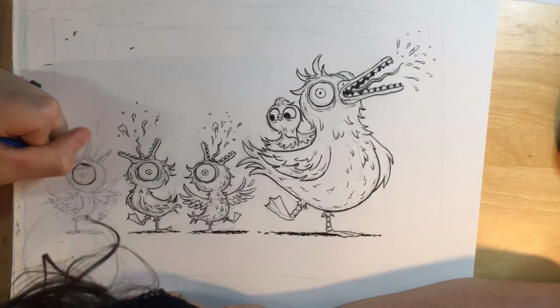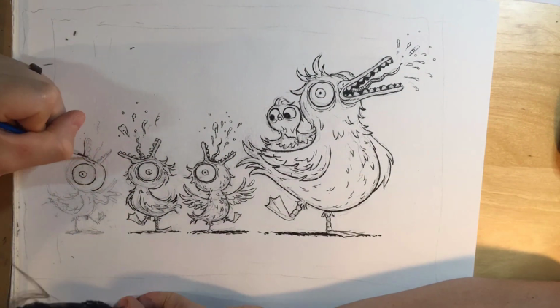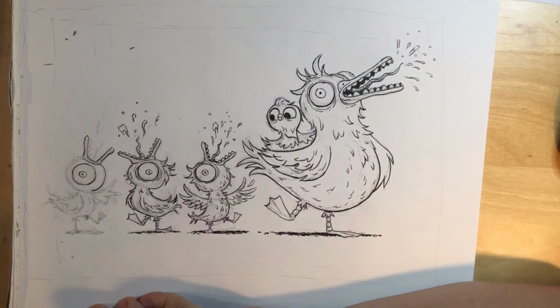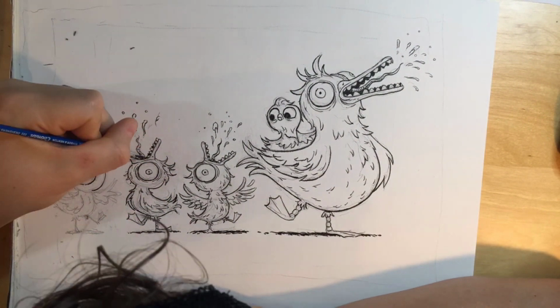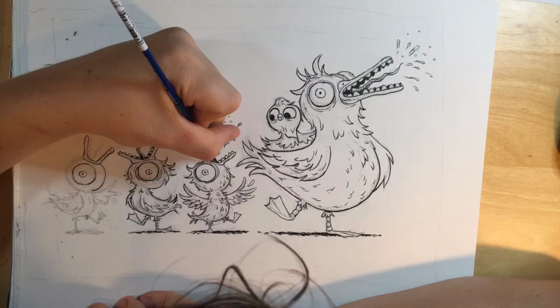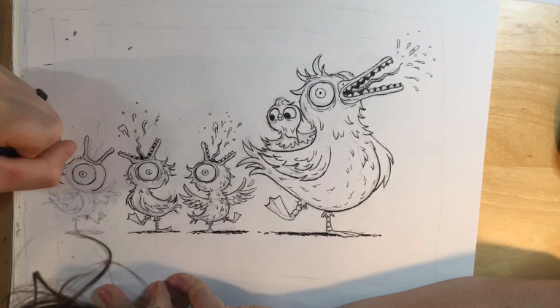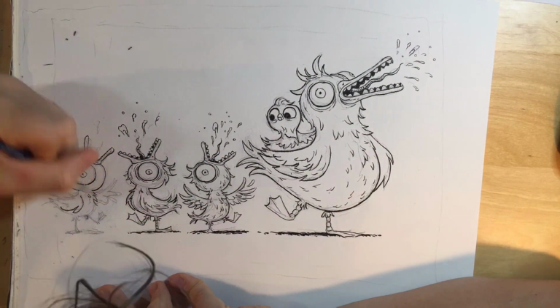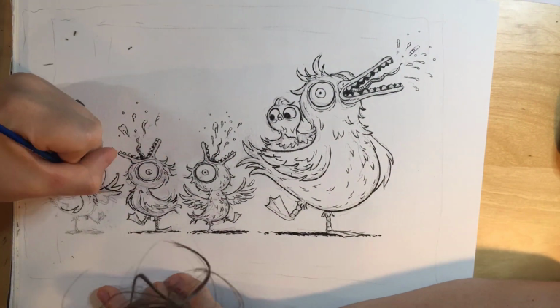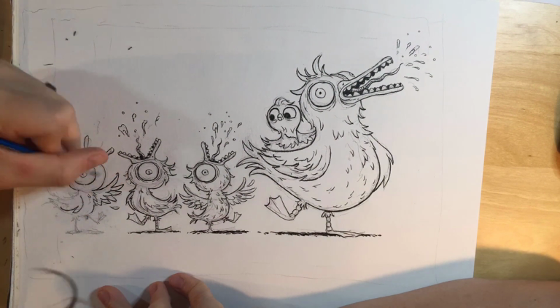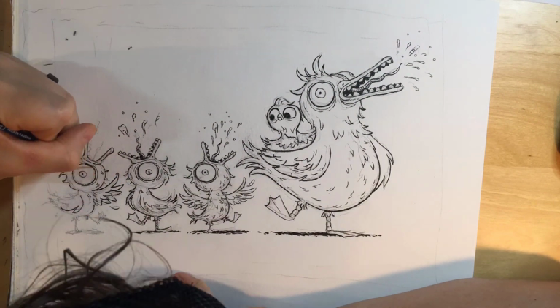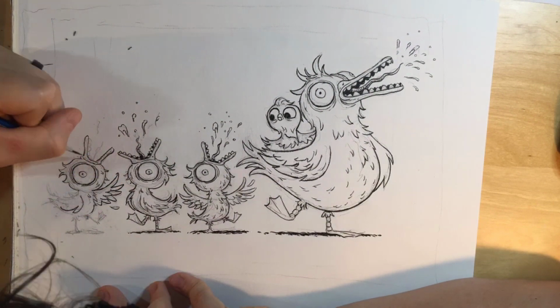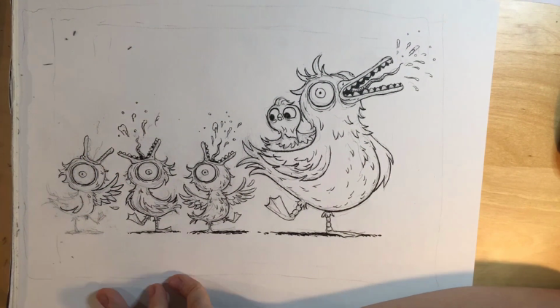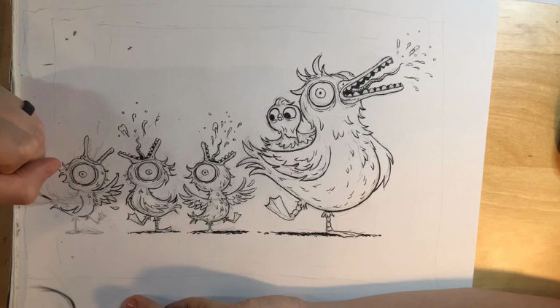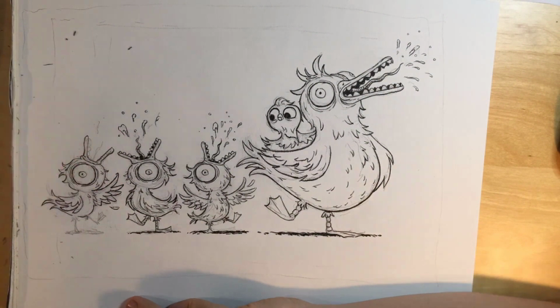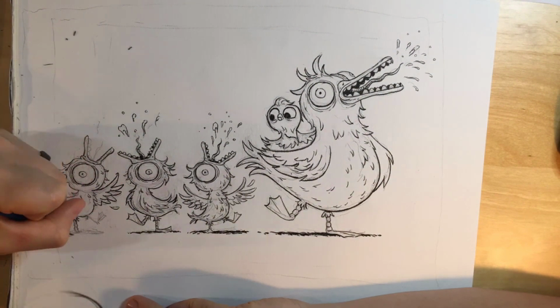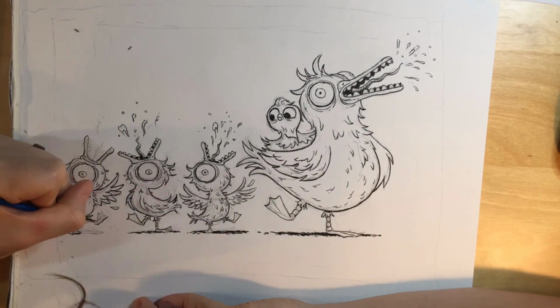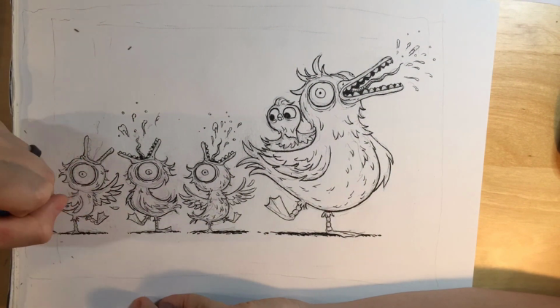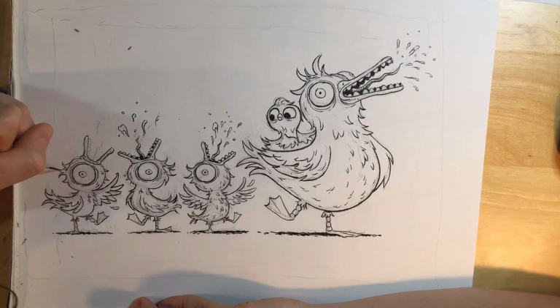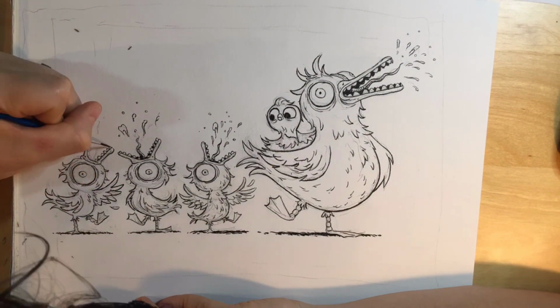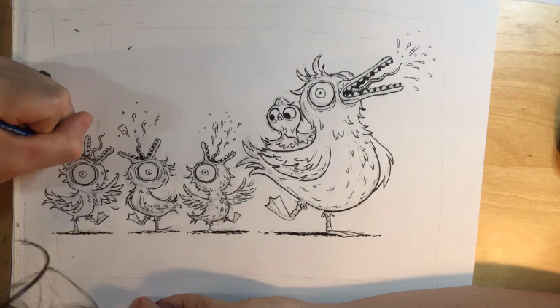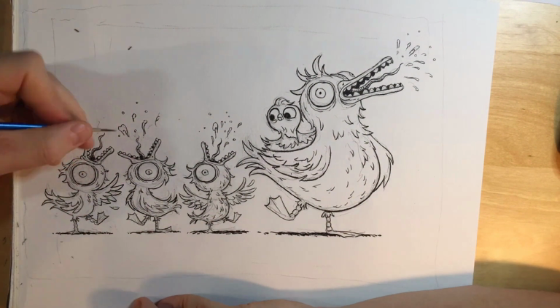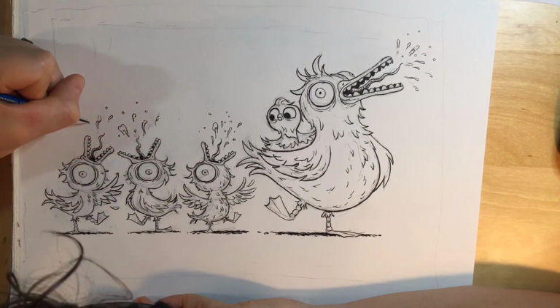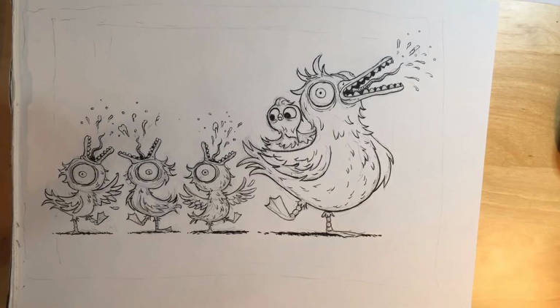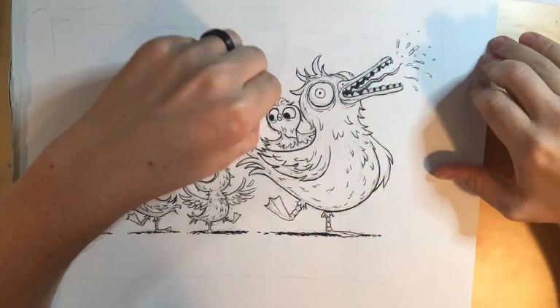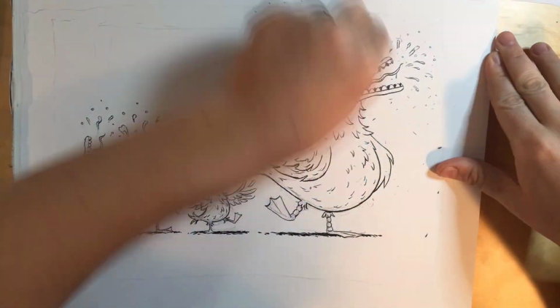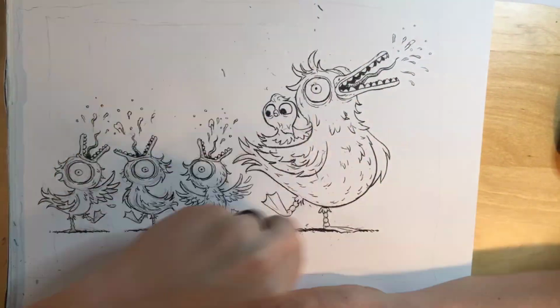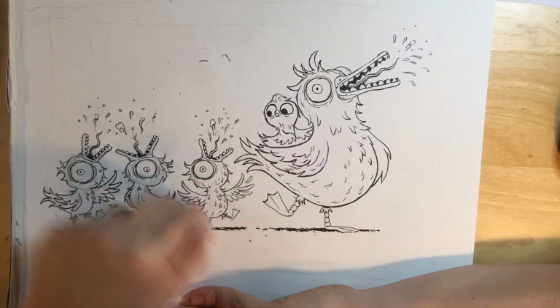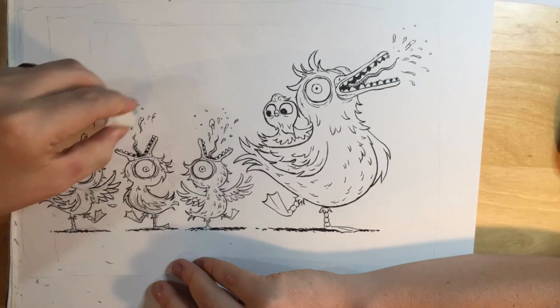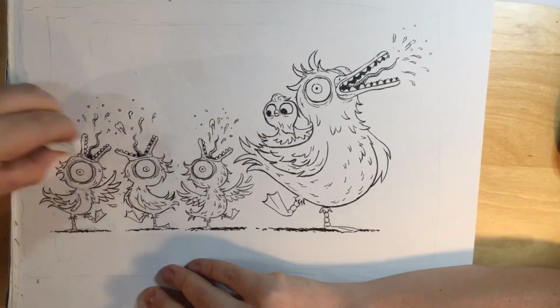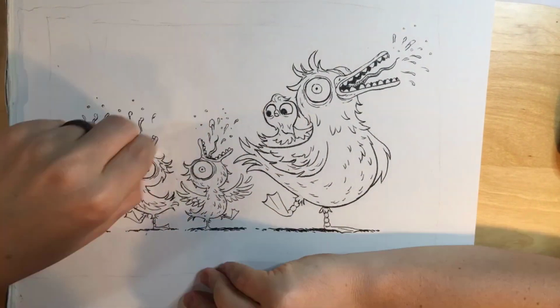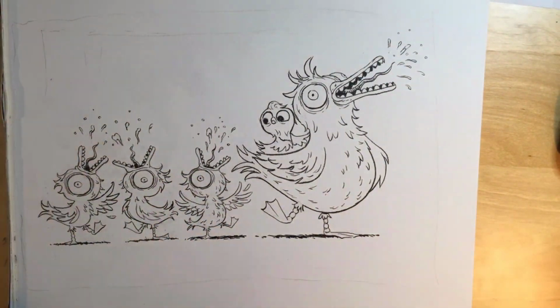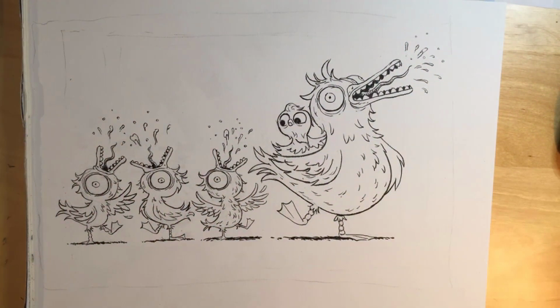Yeah, you can definitely see the similarity between these kids and their dad, except for the quote-unquote ugly one. In this case it's kind of like the cute, handsome one.